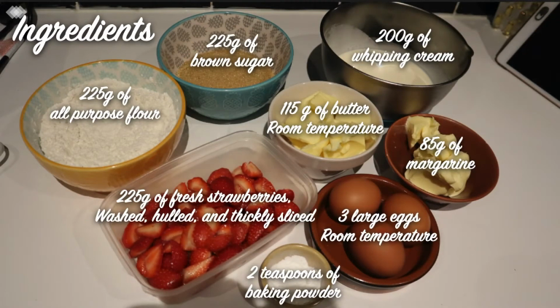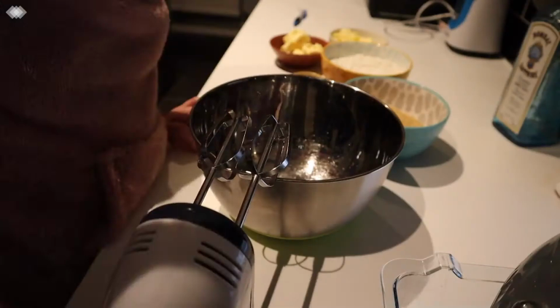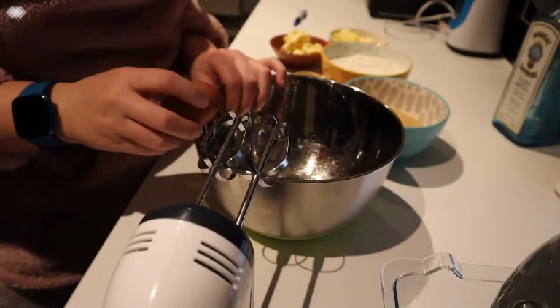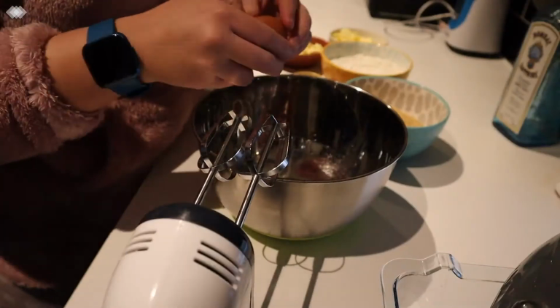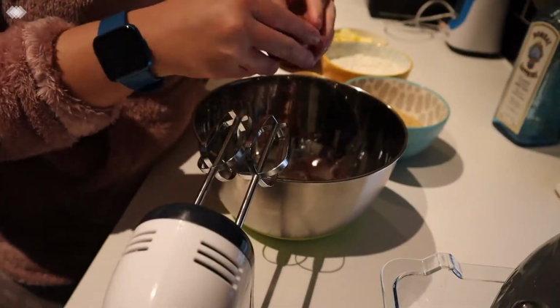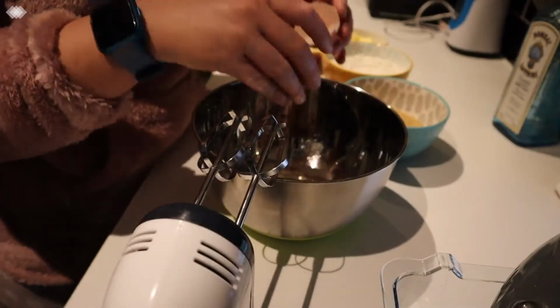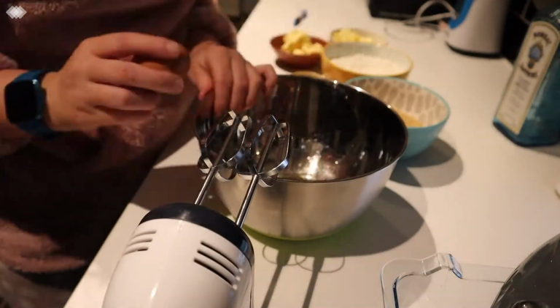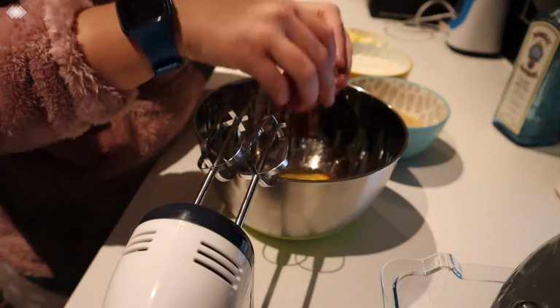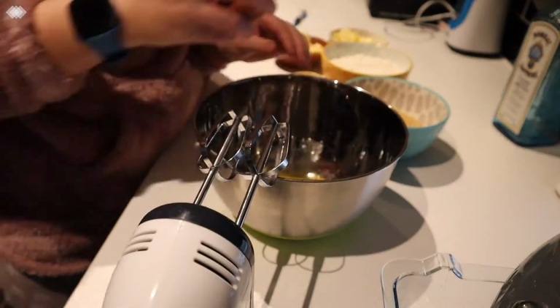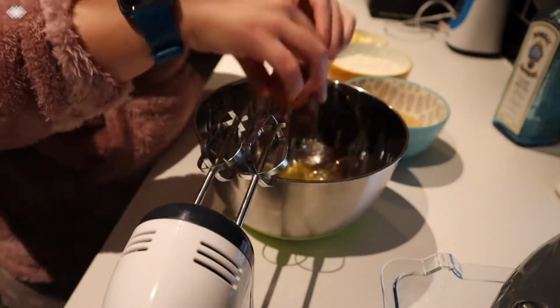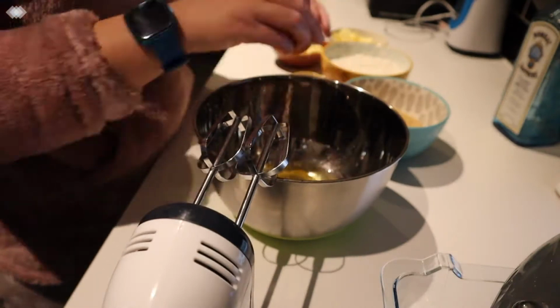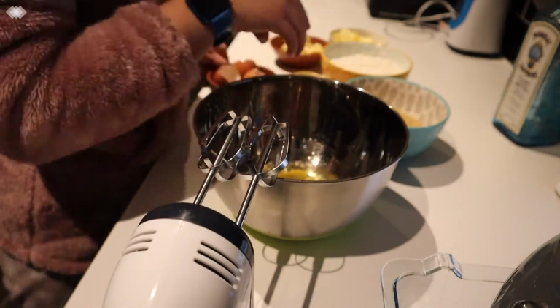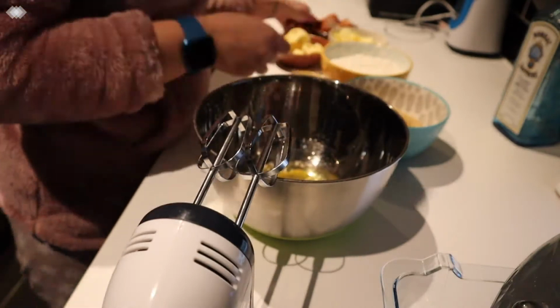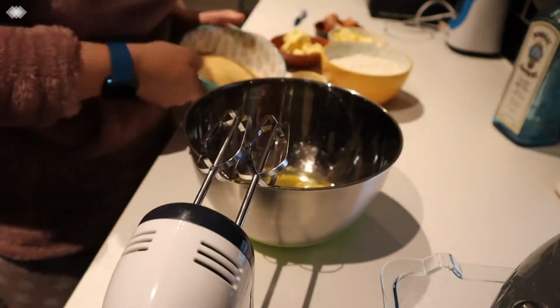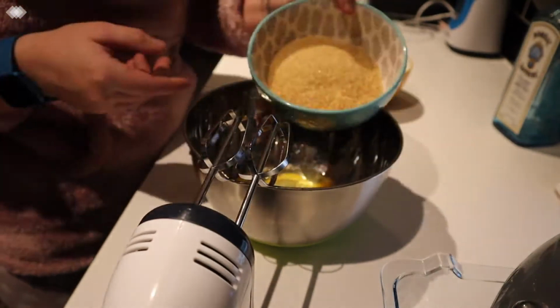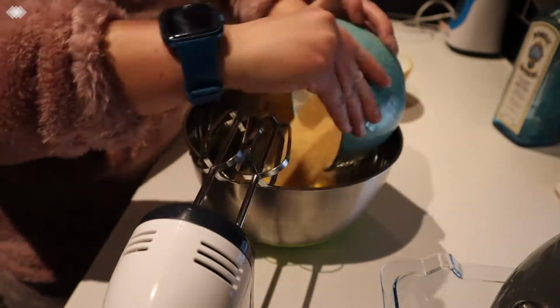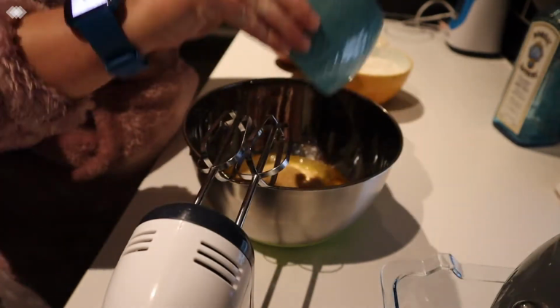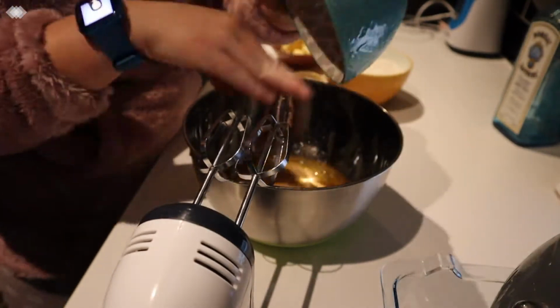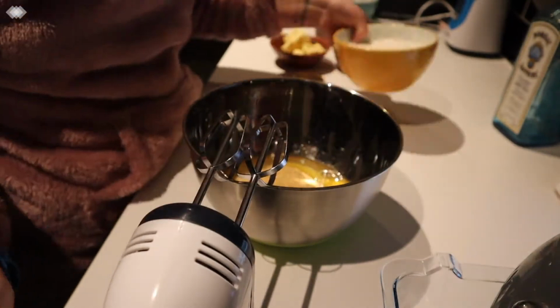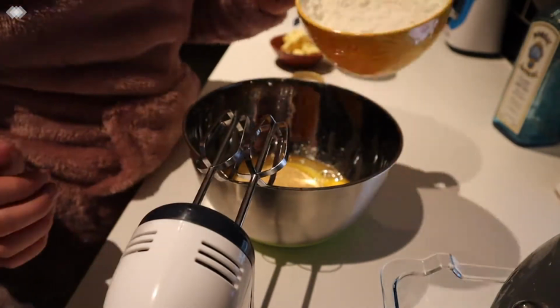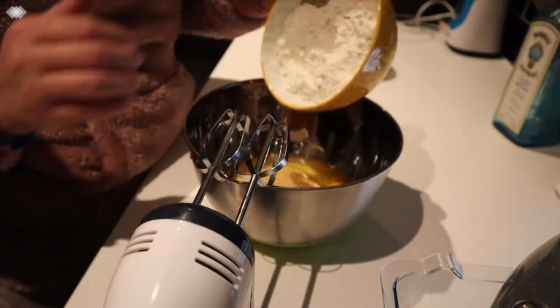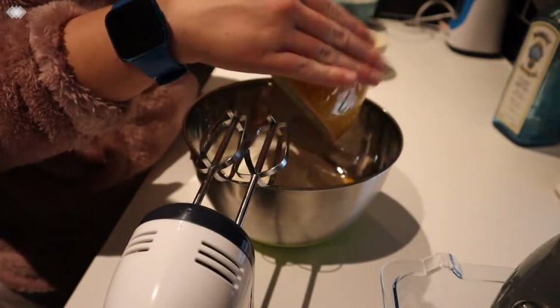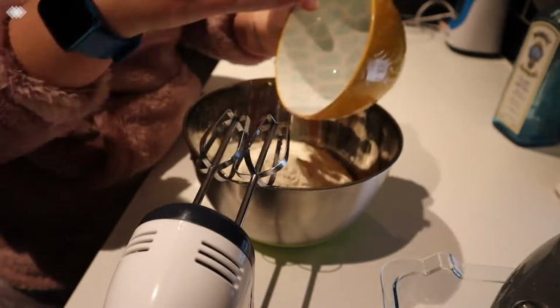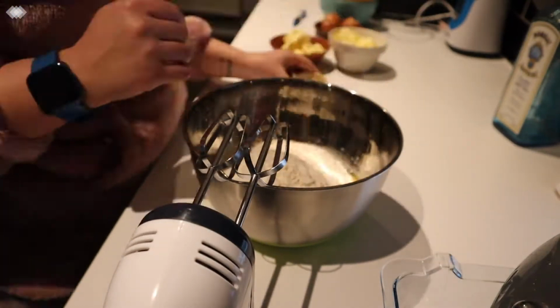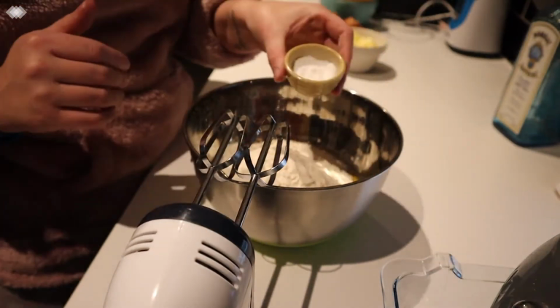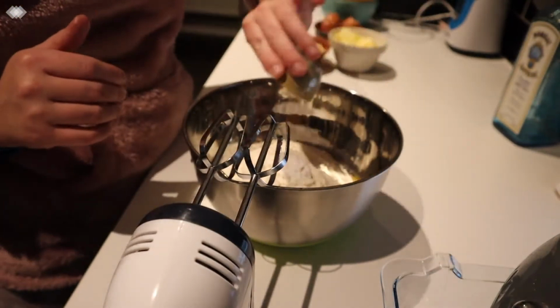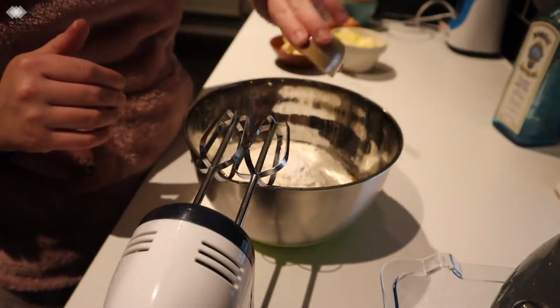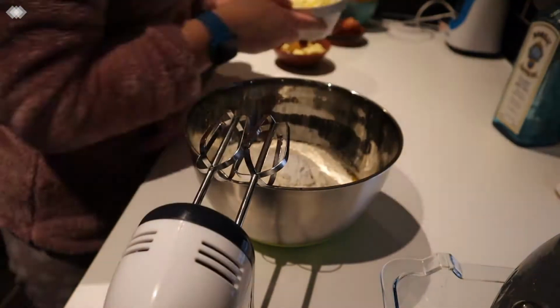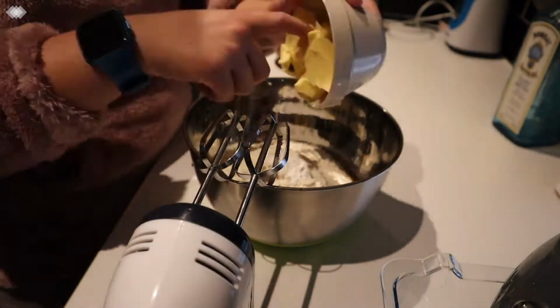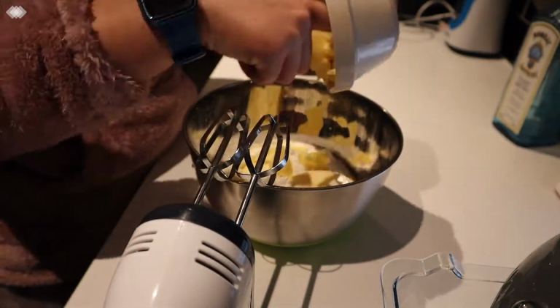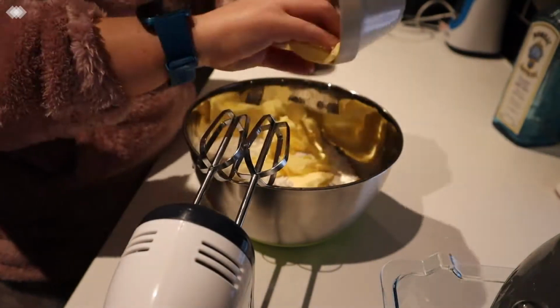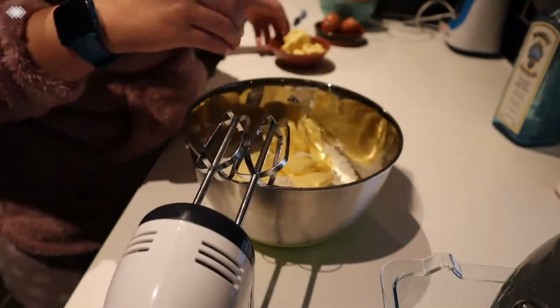In a large bowl I'm mixing together the eggs, sugar, flour, baking powder and butter with an electric hand mixer.